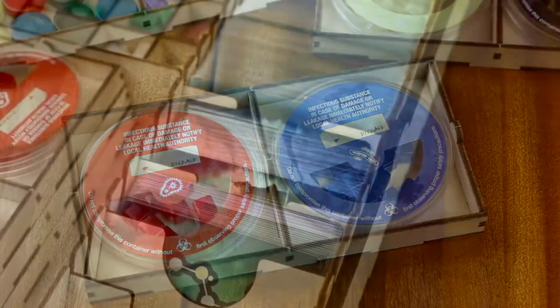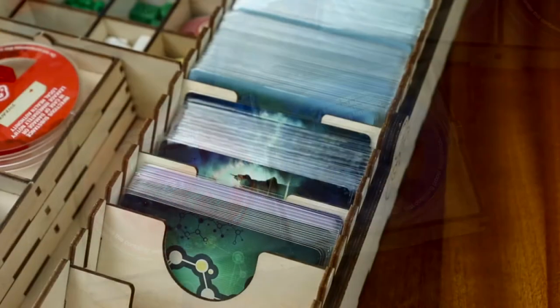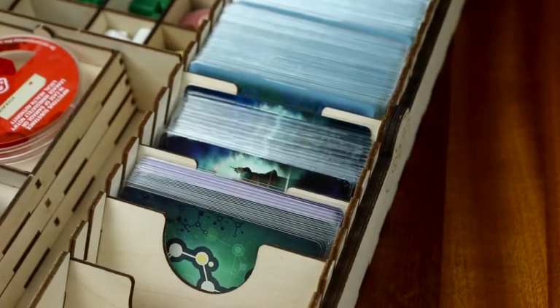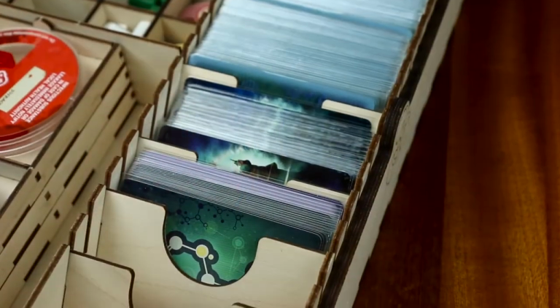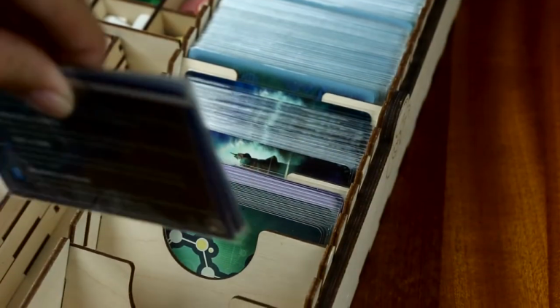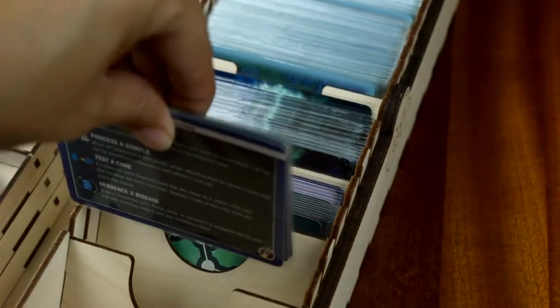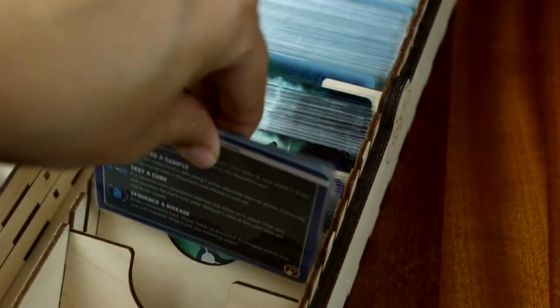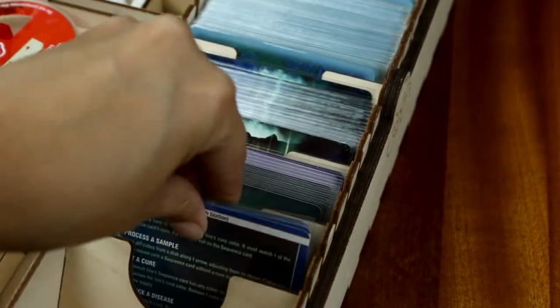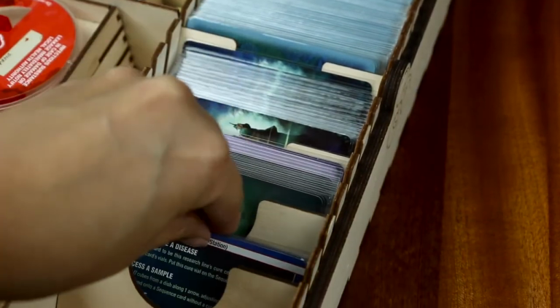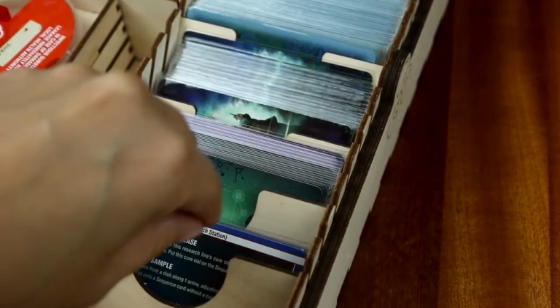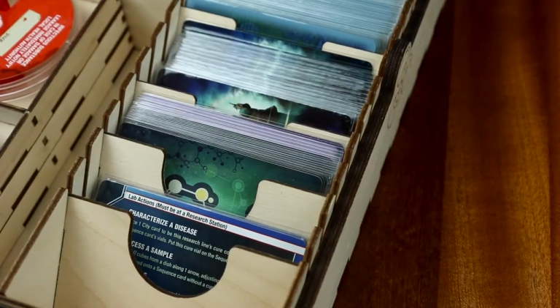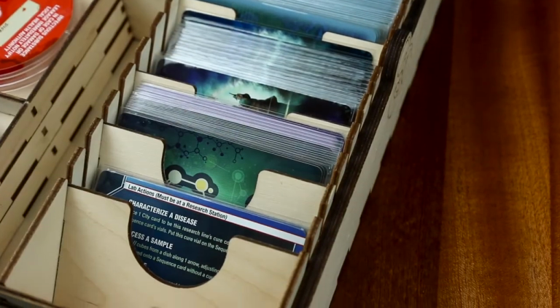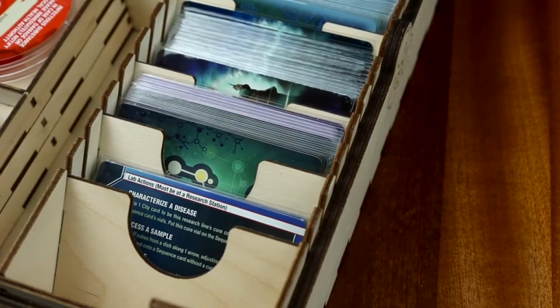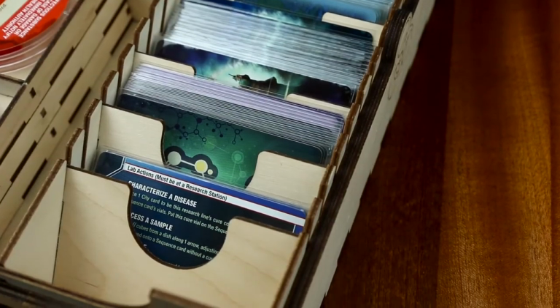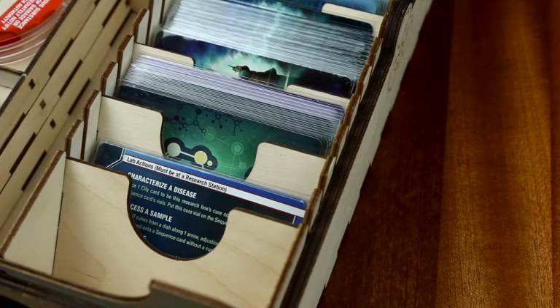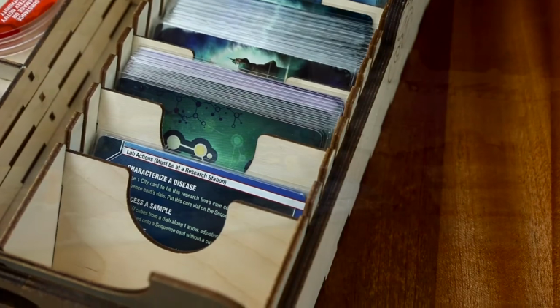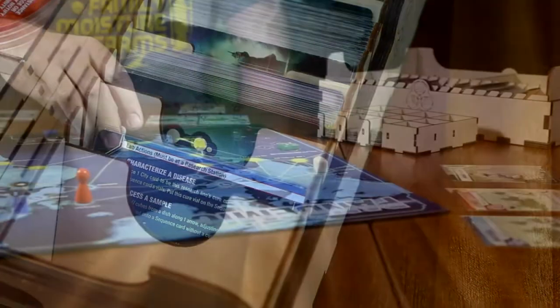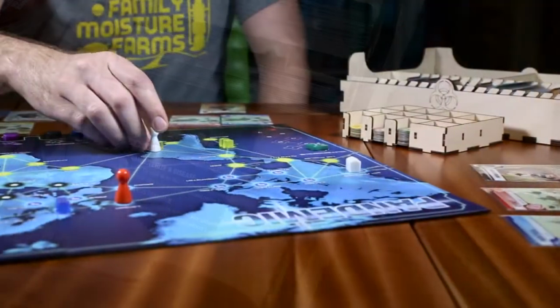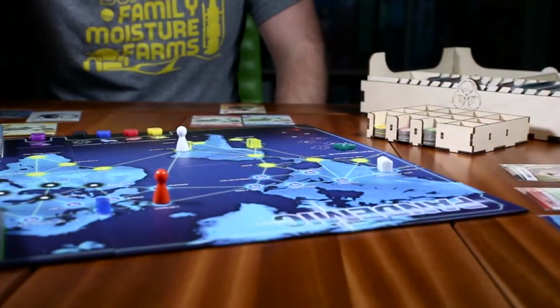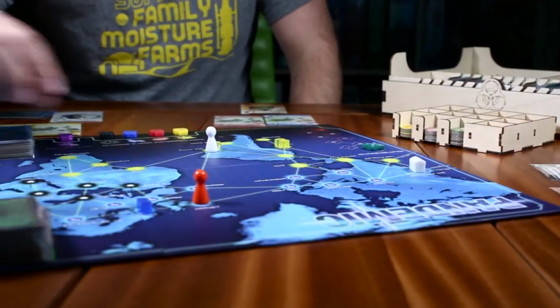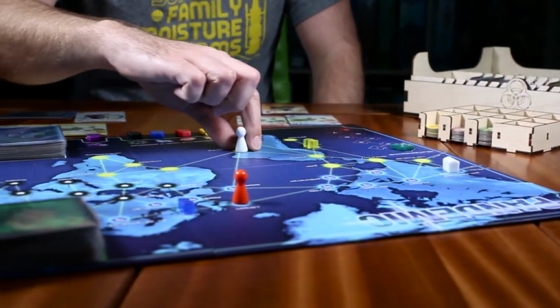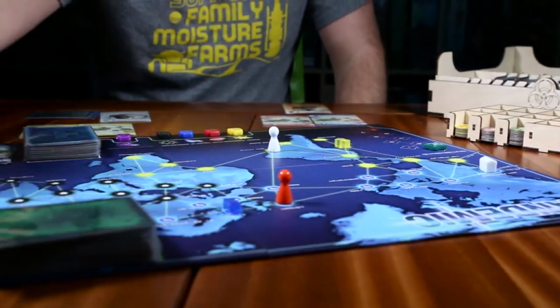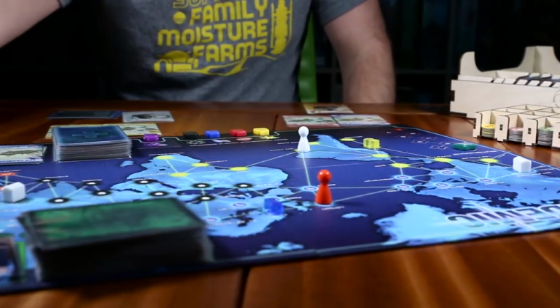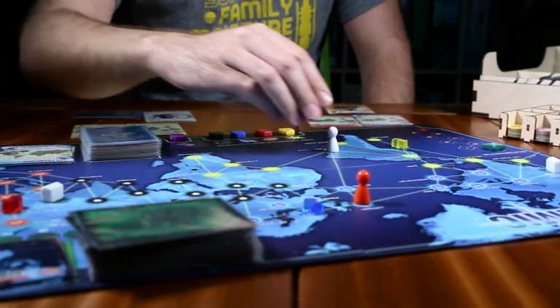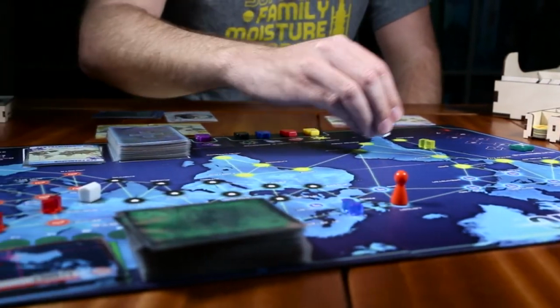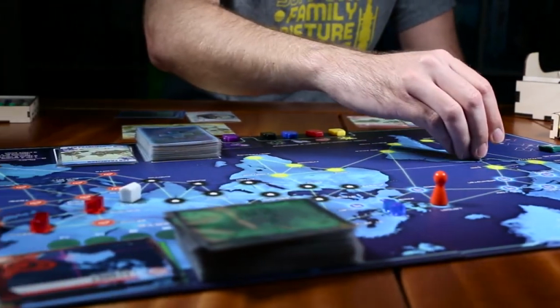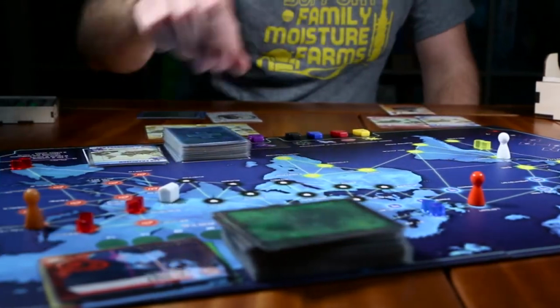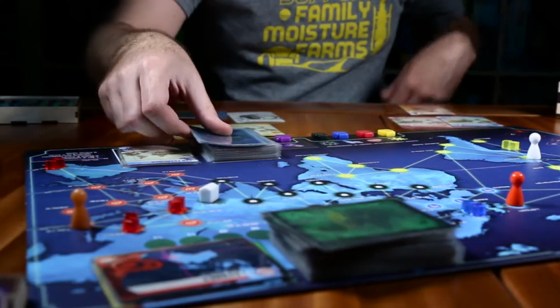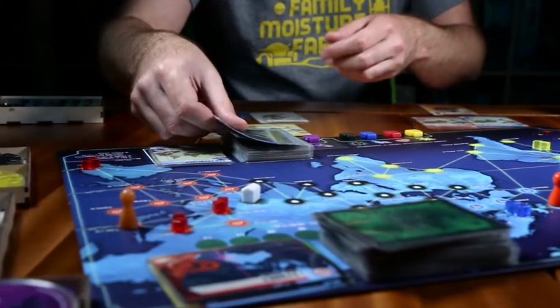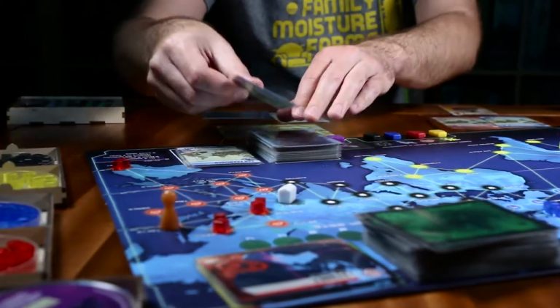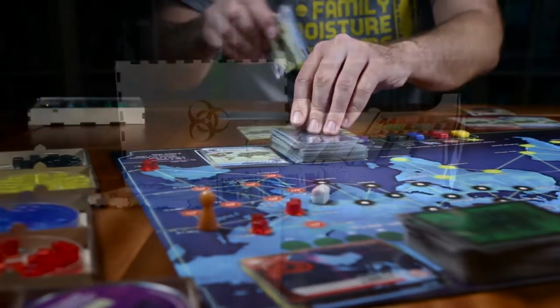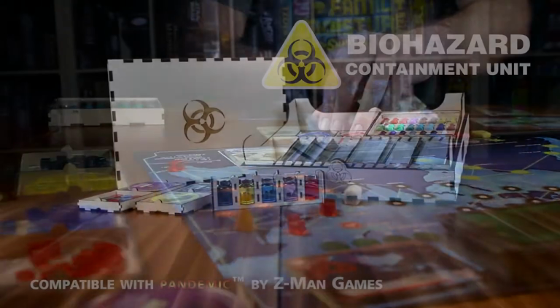Like many of our other organizers, this custom crate supports sleeved cards and comes with dividers to help you set up your cards as you please. Quarantine your game with a custom kit from TheBrokenToken.com or from your friendly local gaming store.